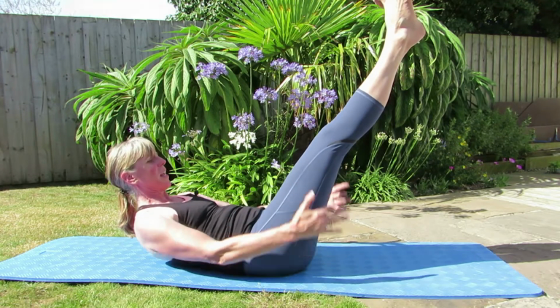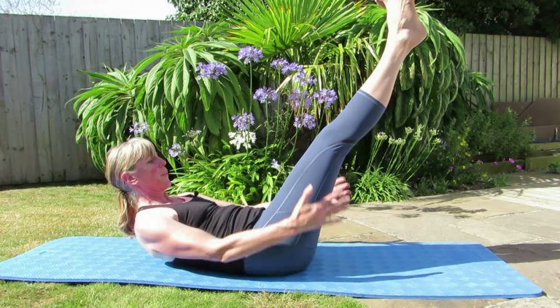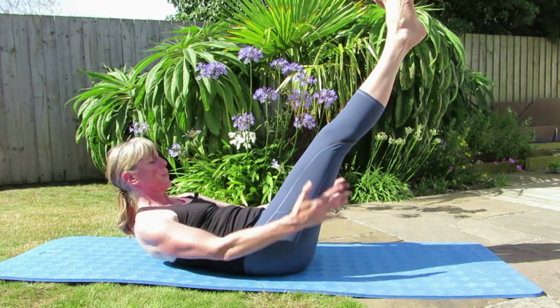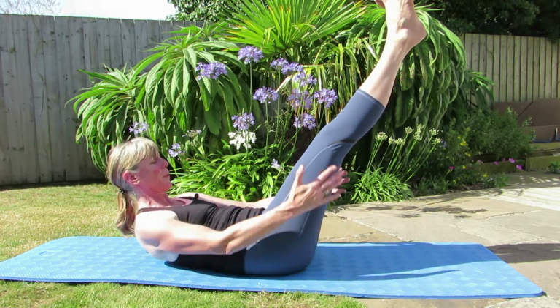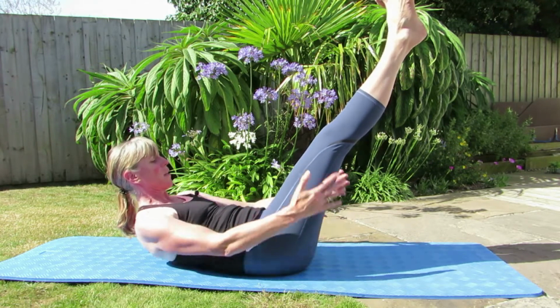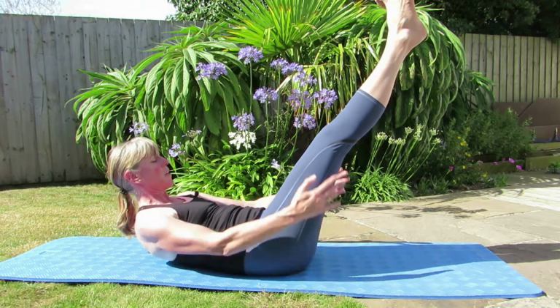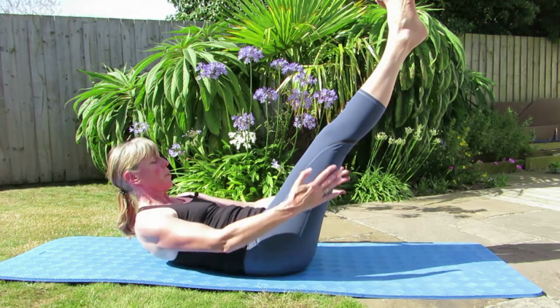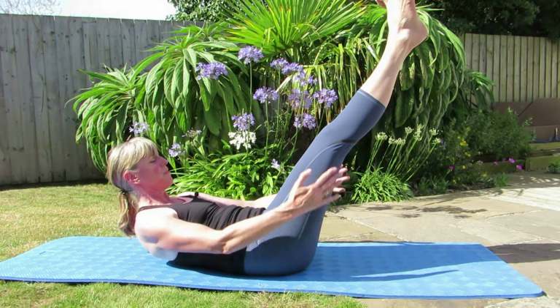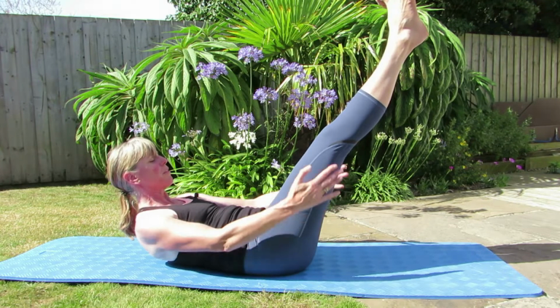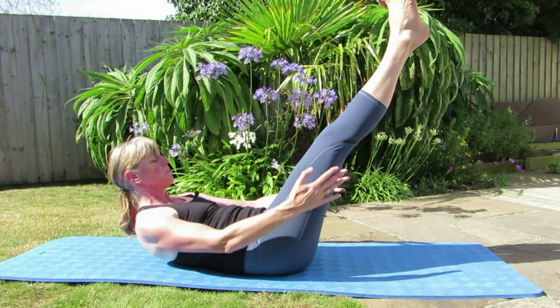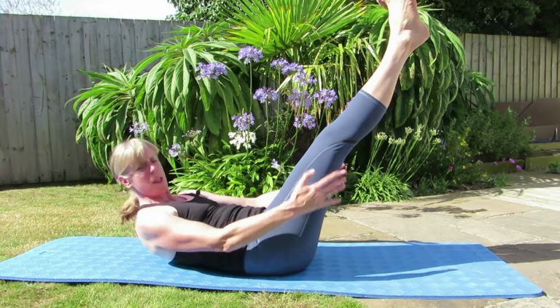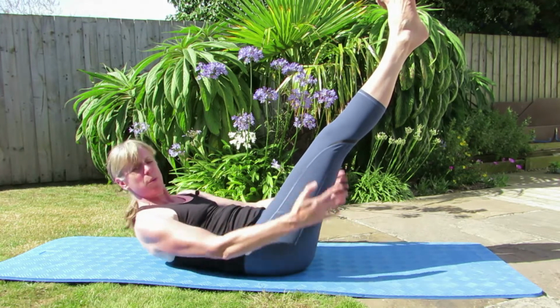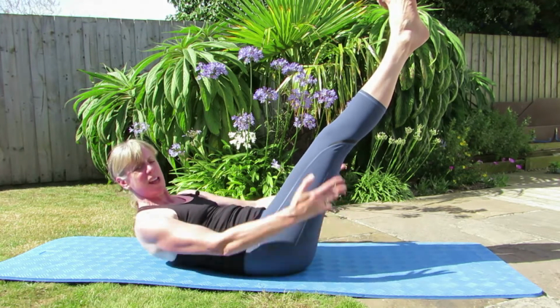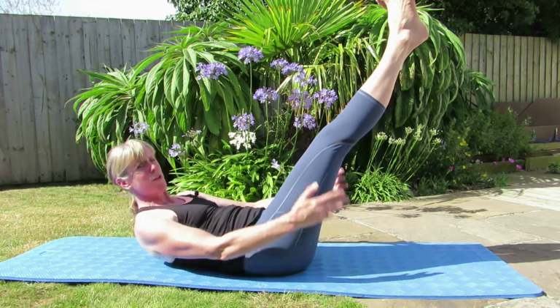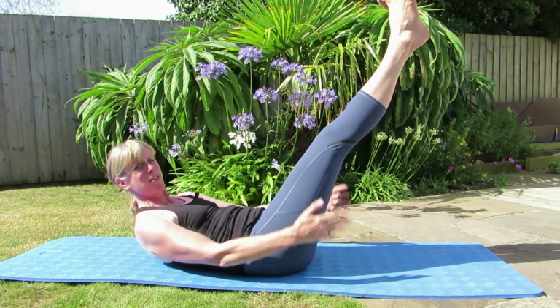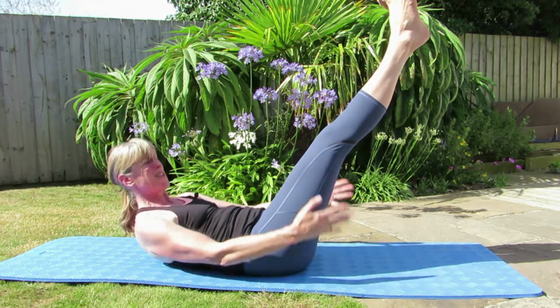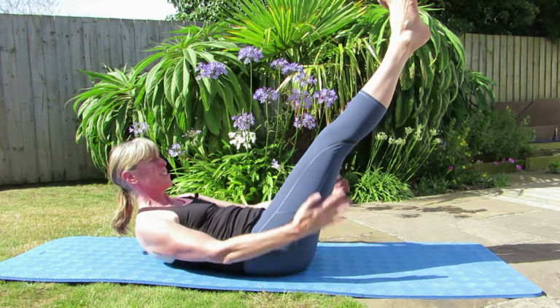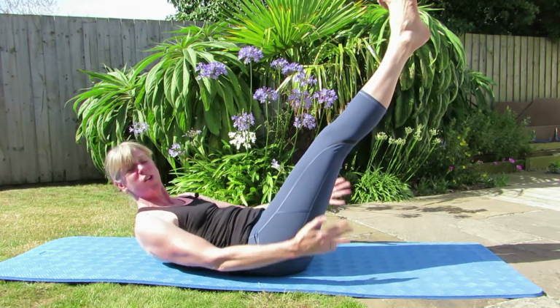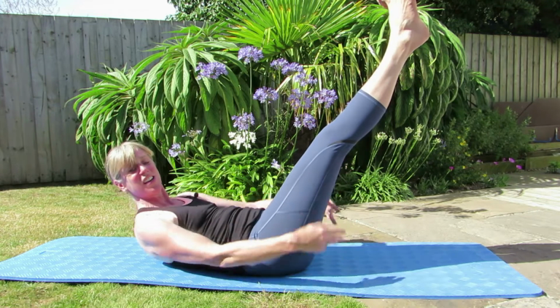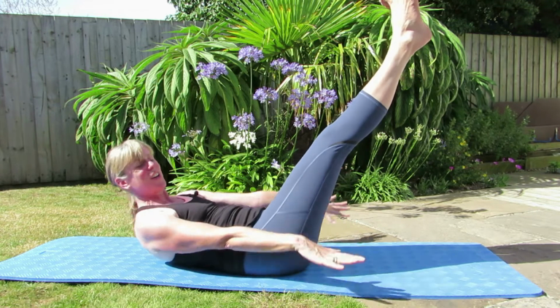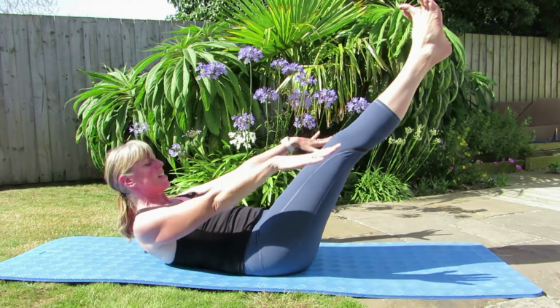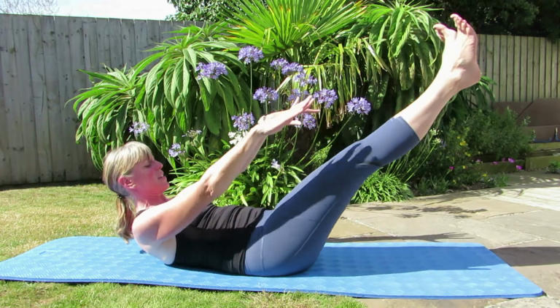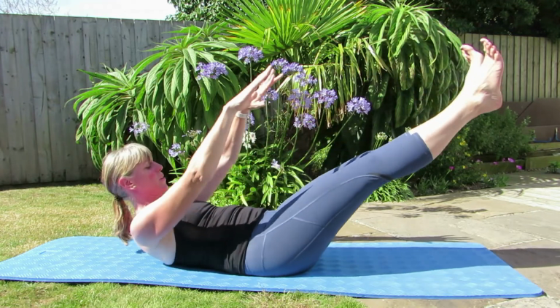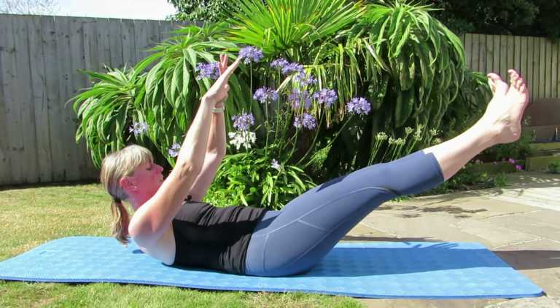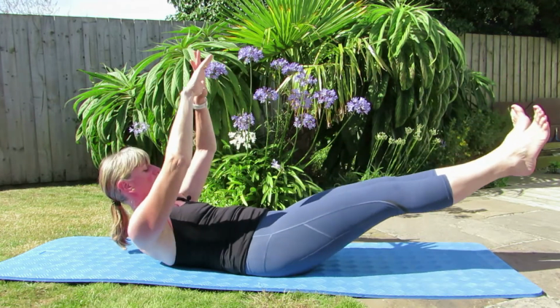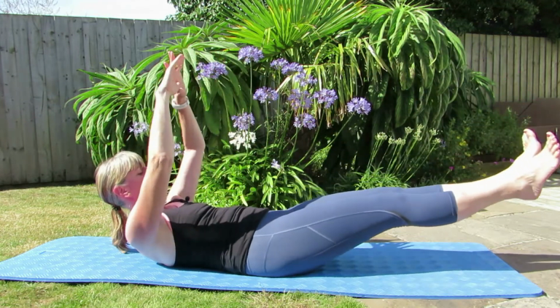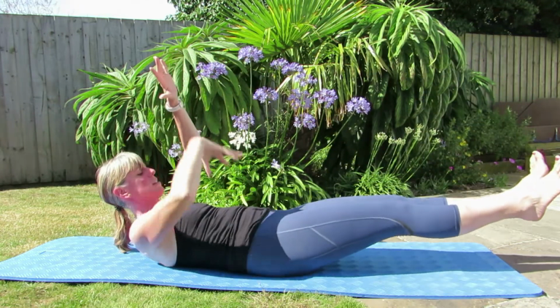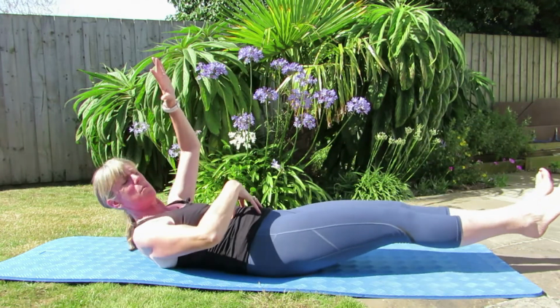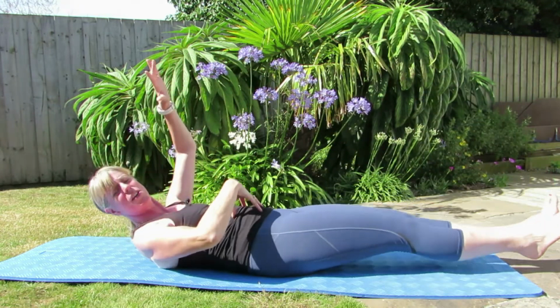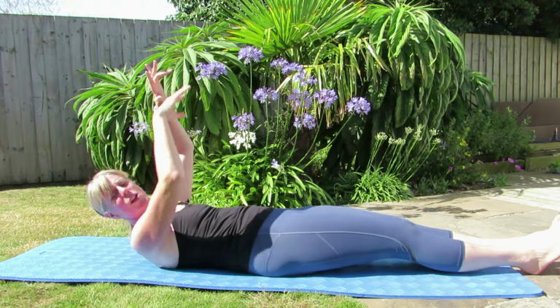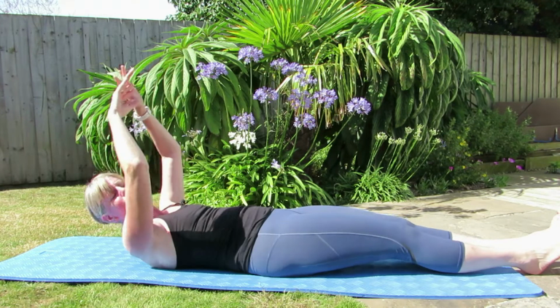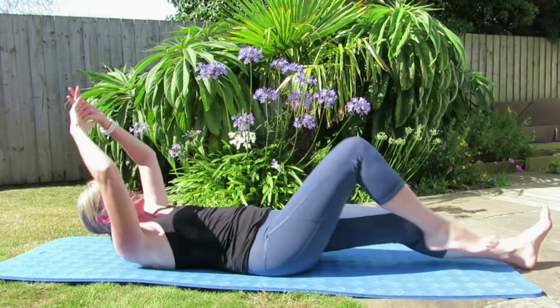Keep that breathing going — breathing in for five and breathe out for five. I hope you're enjoying this, it's very hot here. I'm going to take the legs to the floor. If you can't do this, just take them down nicely. Maintain that neutral and work through that centre.